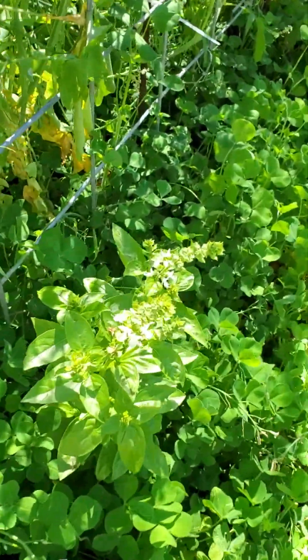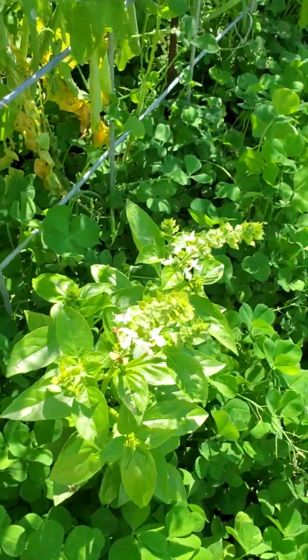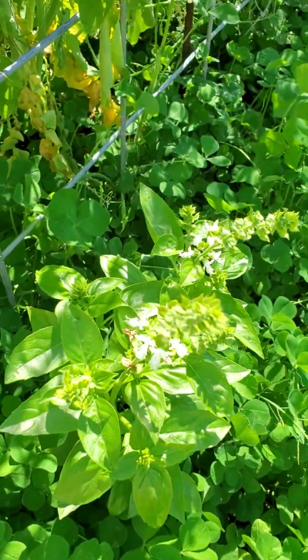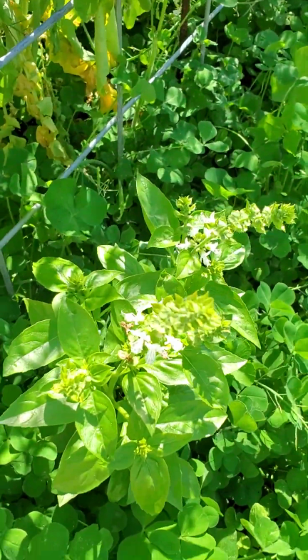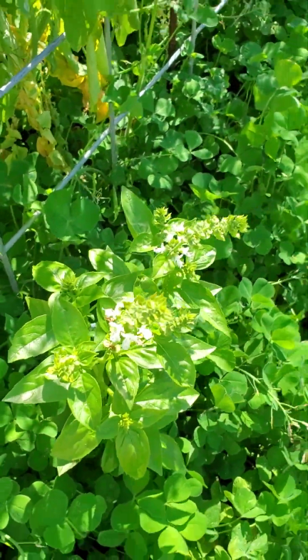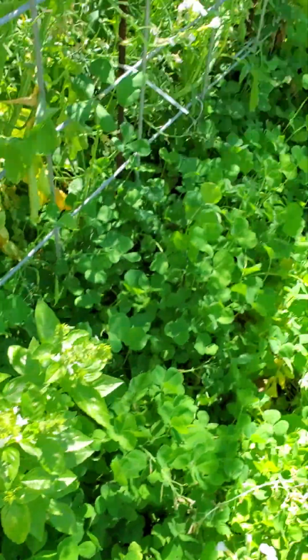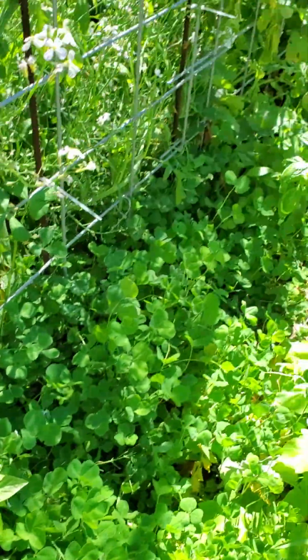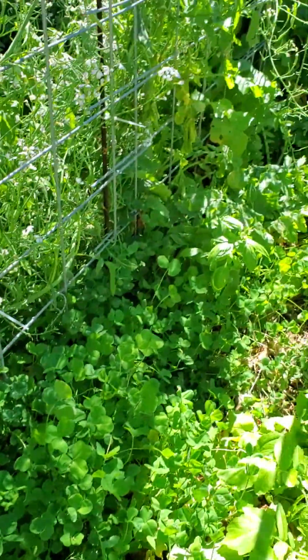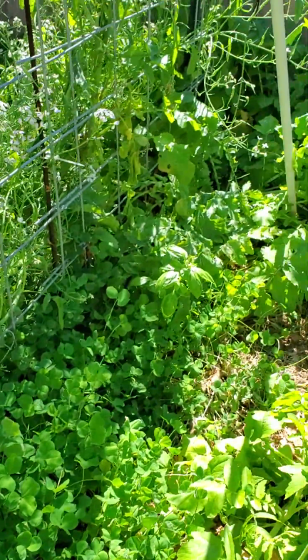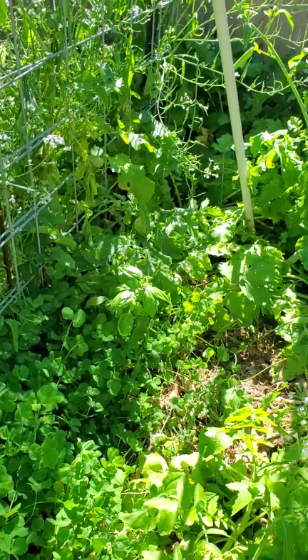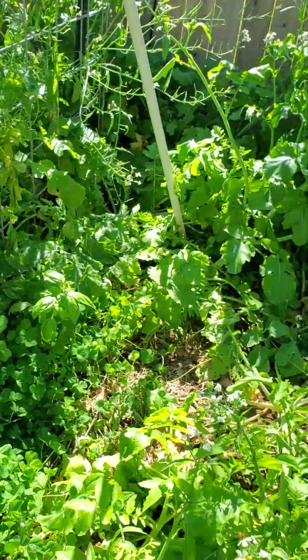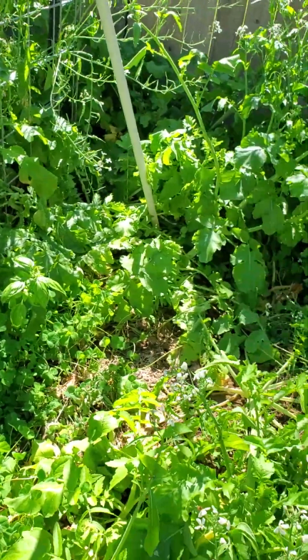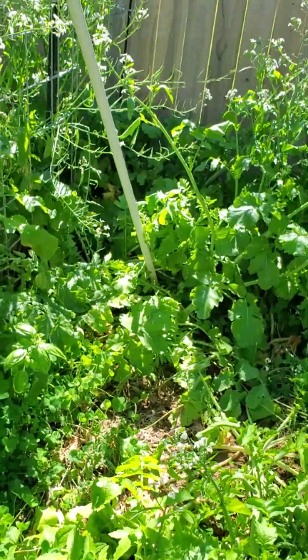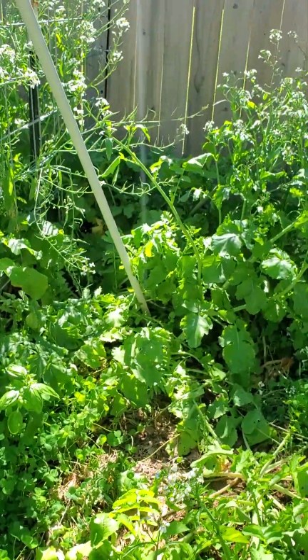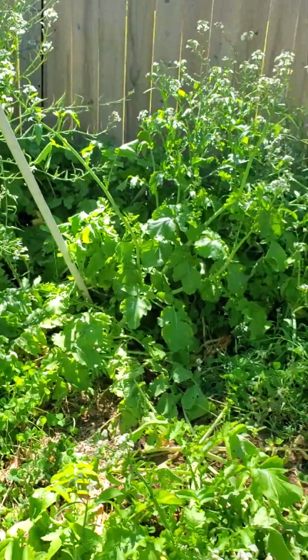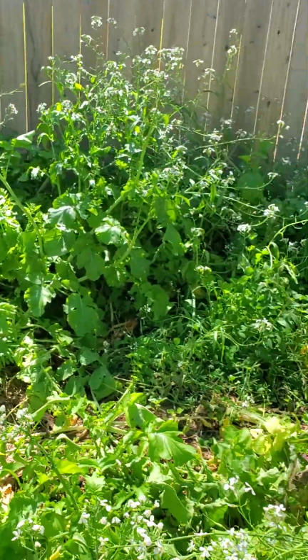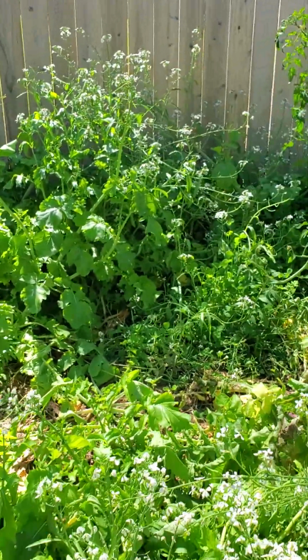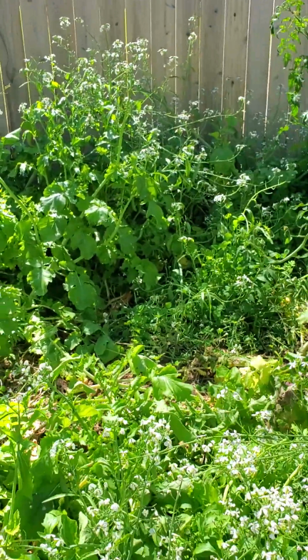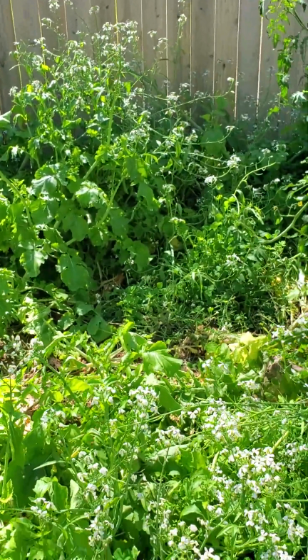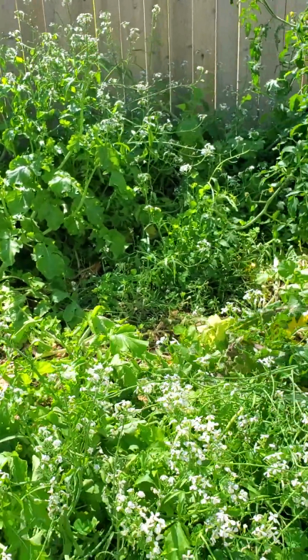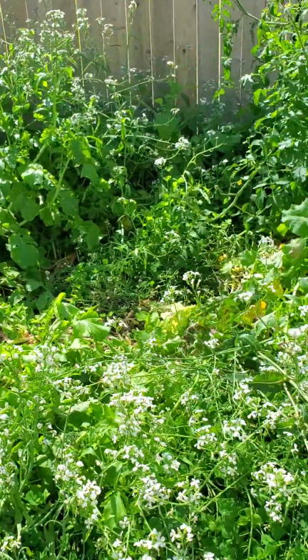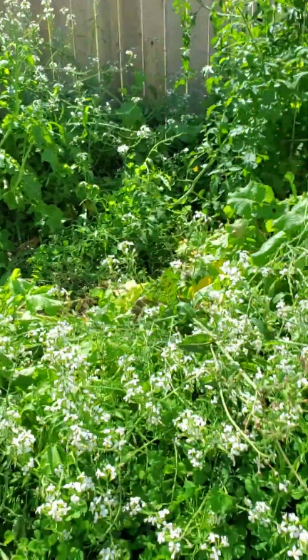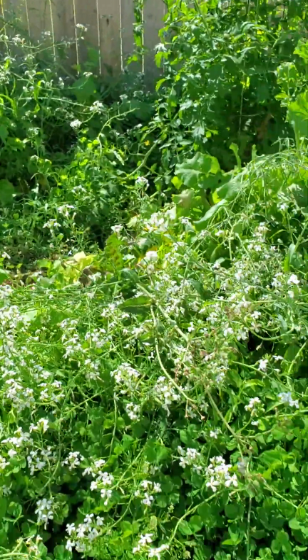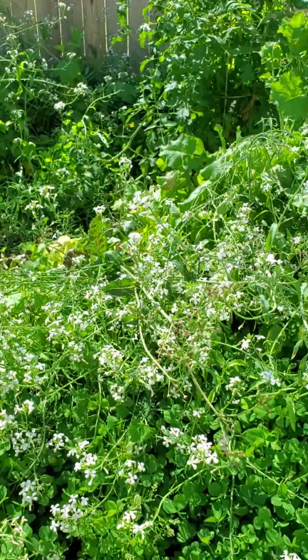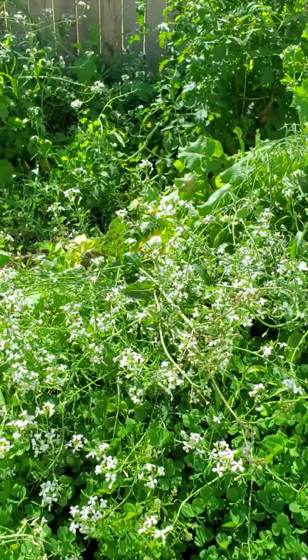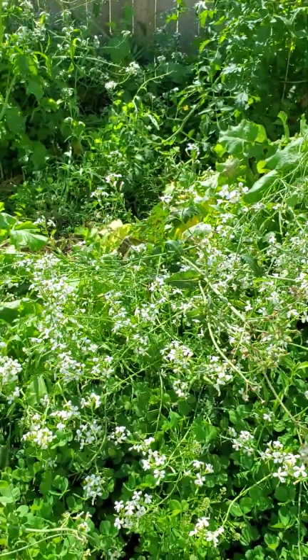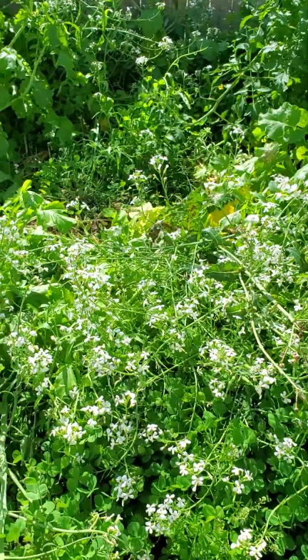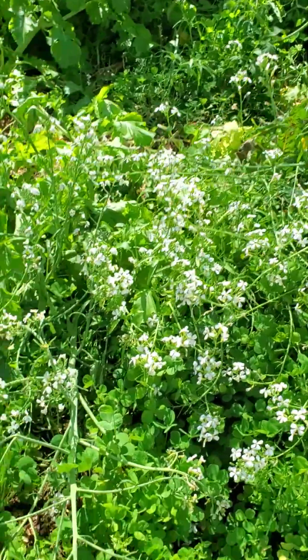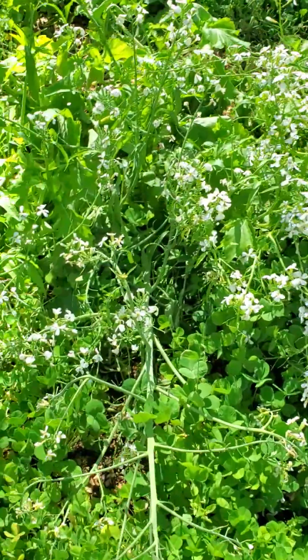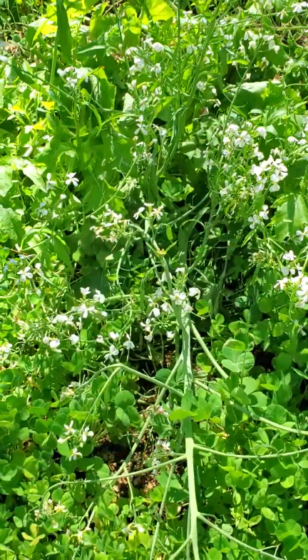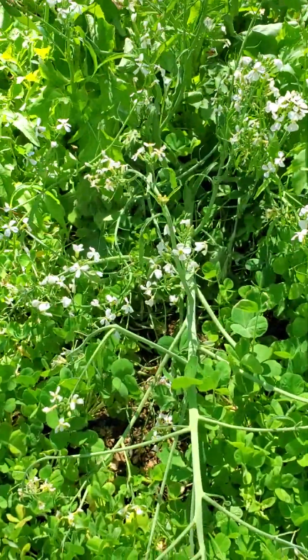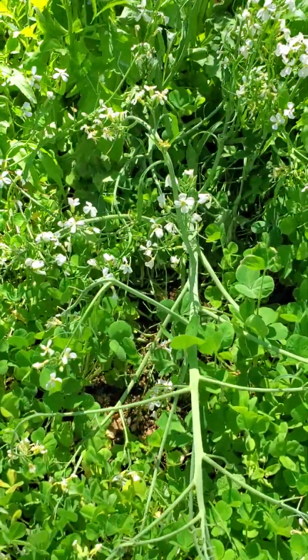Basil is going to bloom already. It's just a jungle in there — that's what Olga calls it. Our garden looks like a jungle, so I want to cut that out.